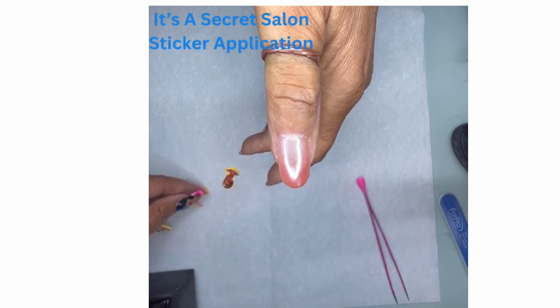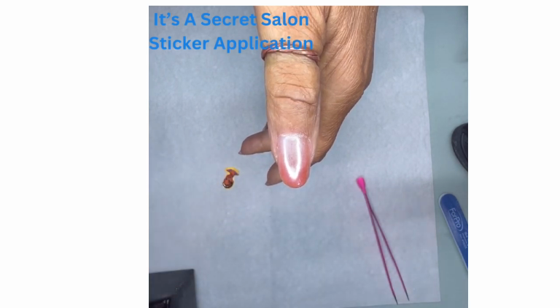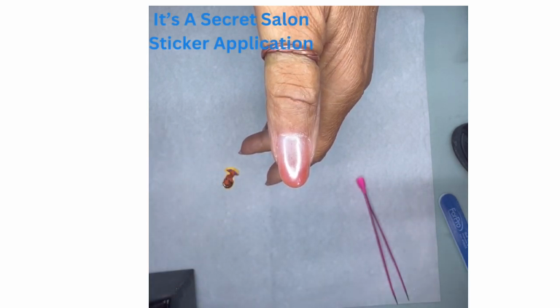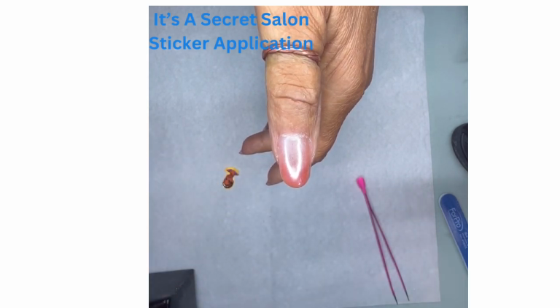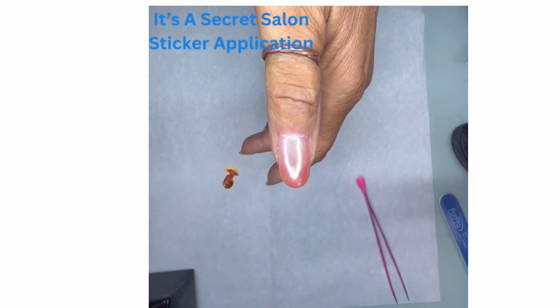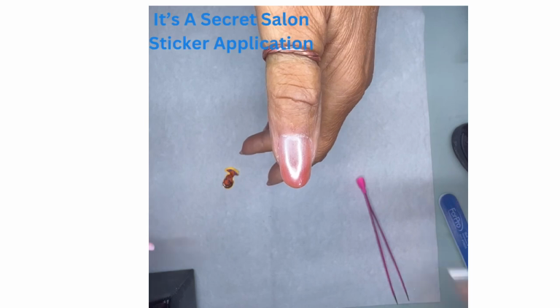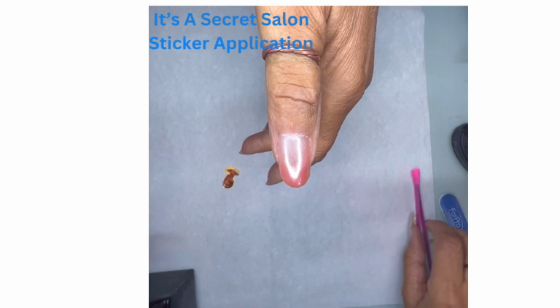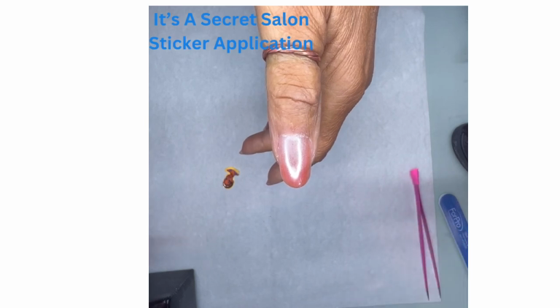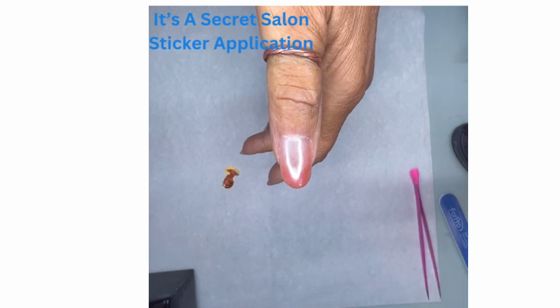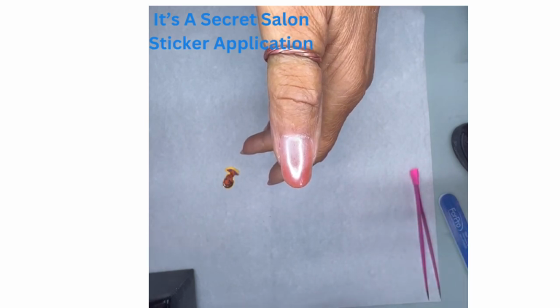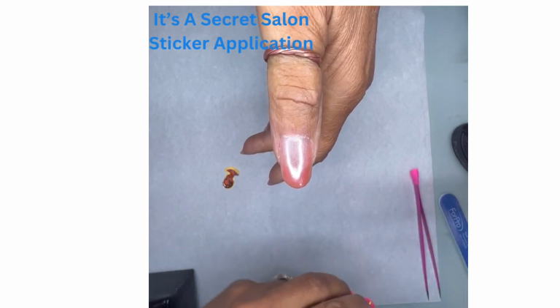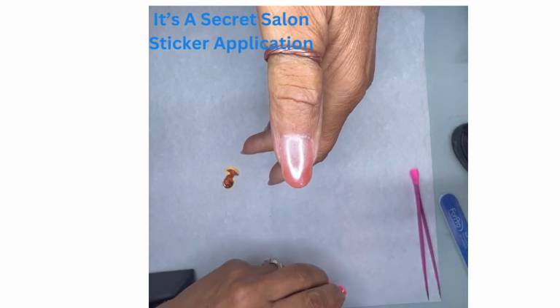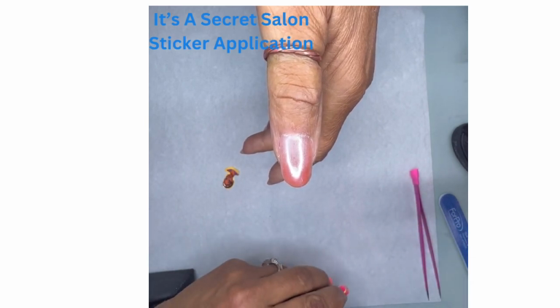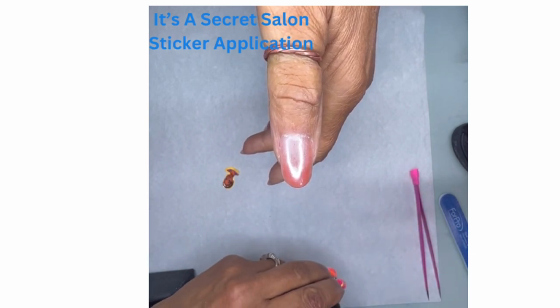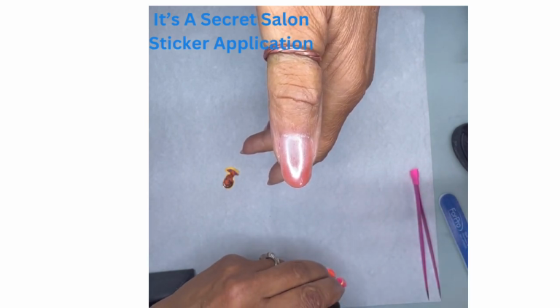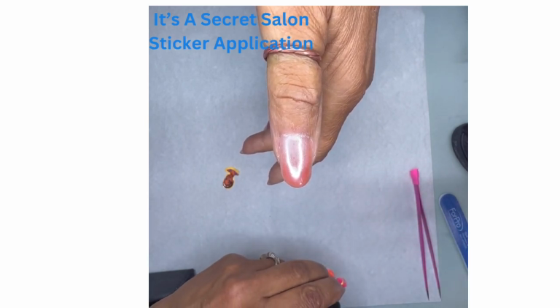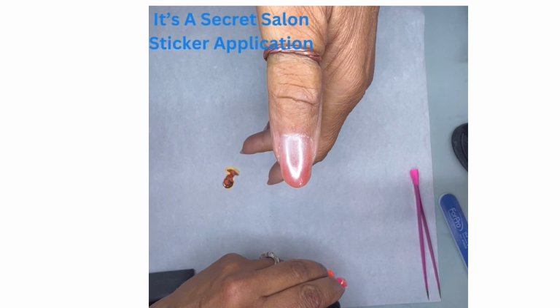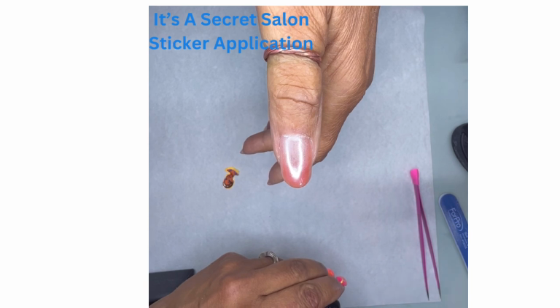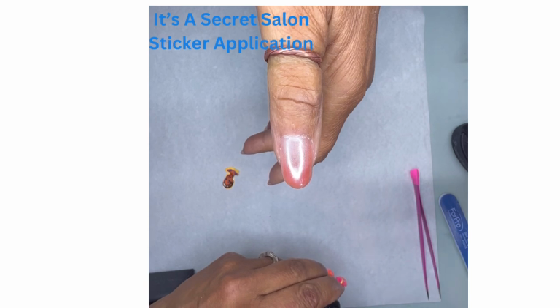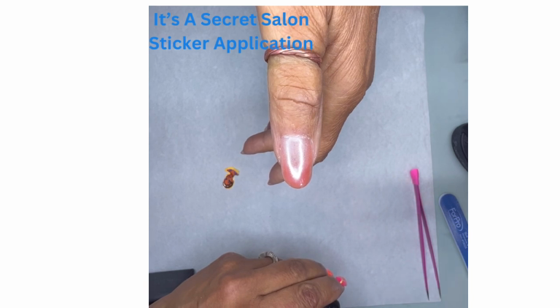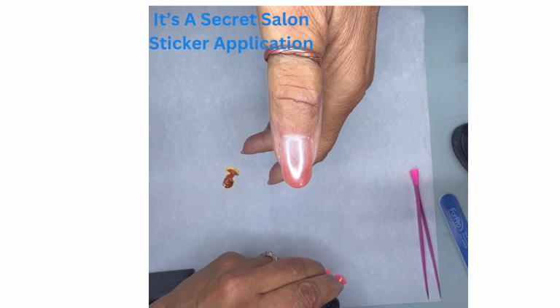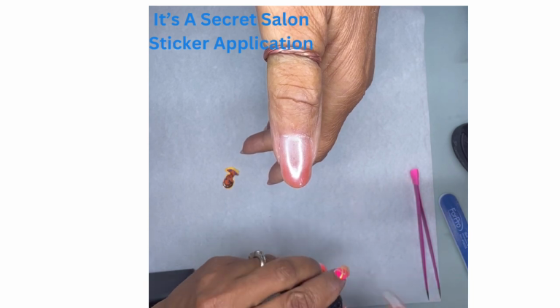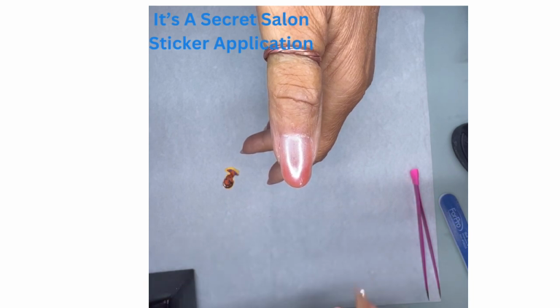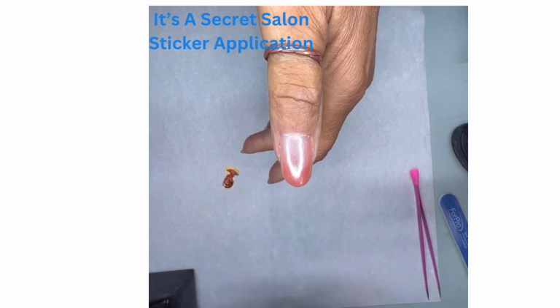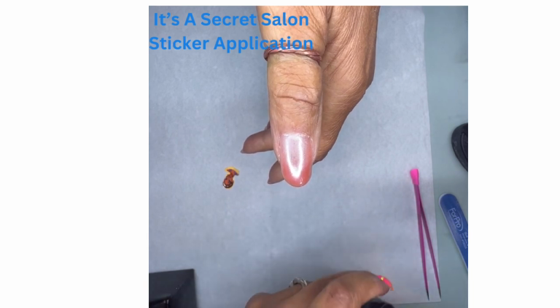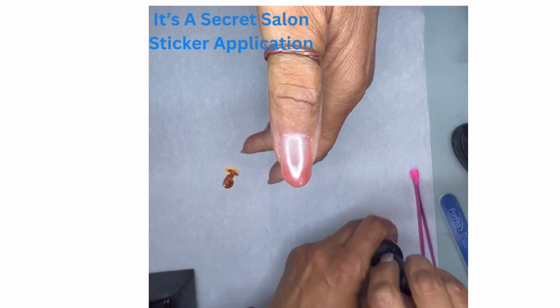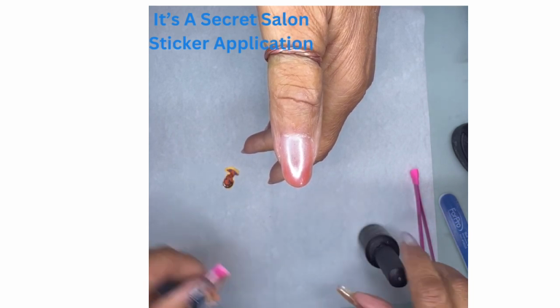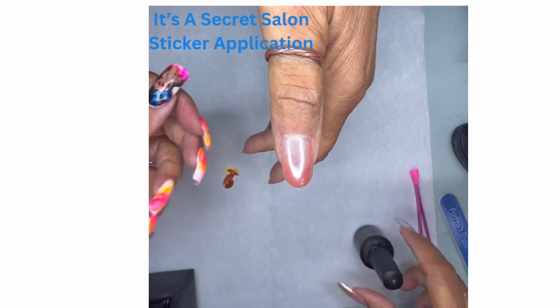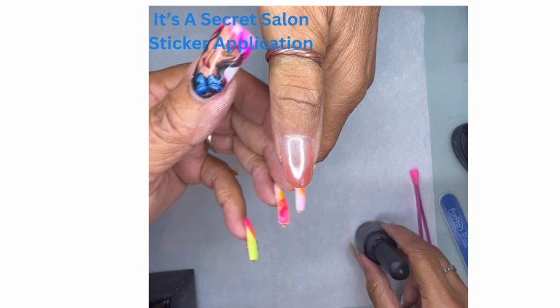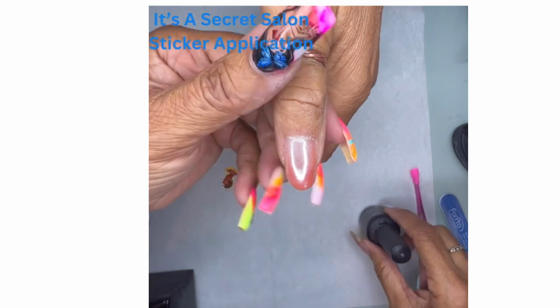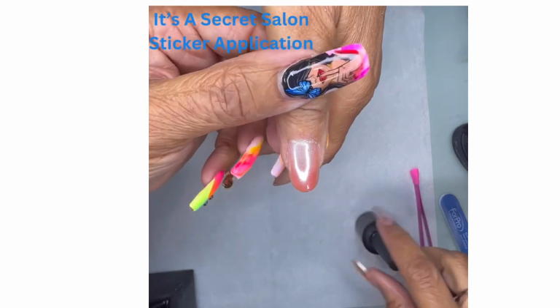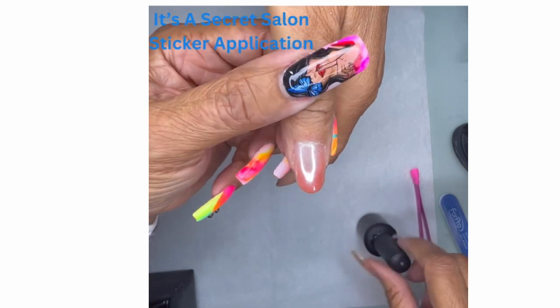So once you finish with your polish, you can apply it one of two ways to make it stick. You can either wipe off the tacky layer of your gel polish, or you can apply a top coat and cure it for 10 seconds. That's what I'm going to do here.